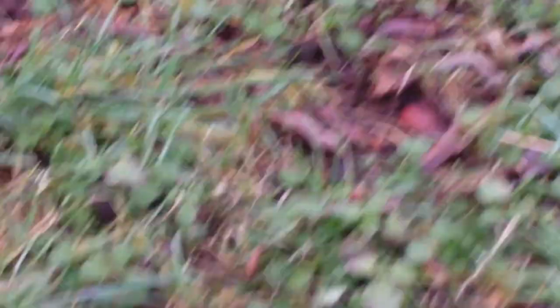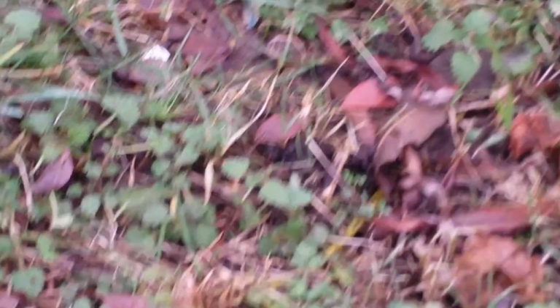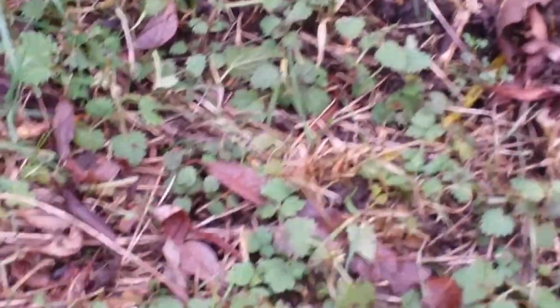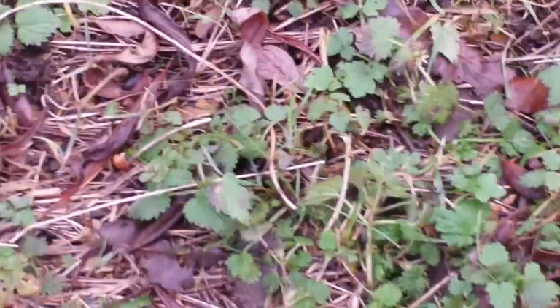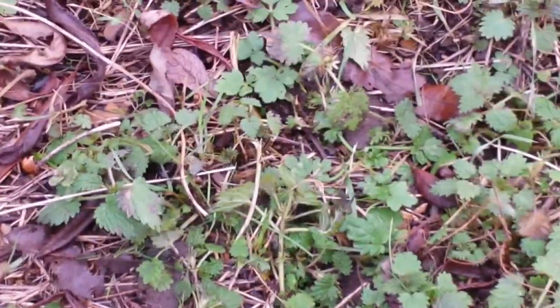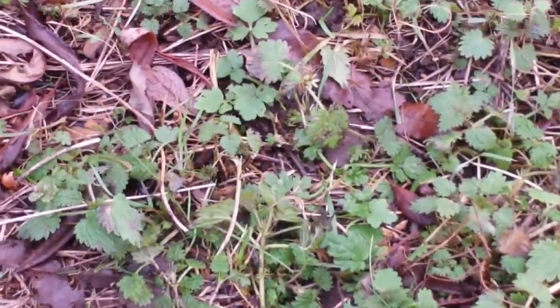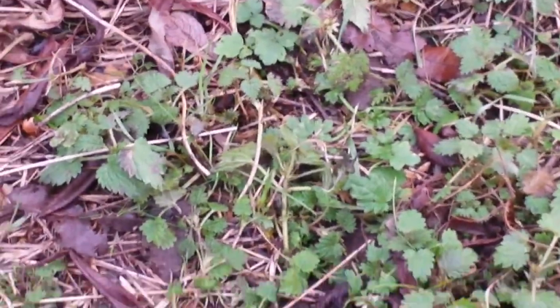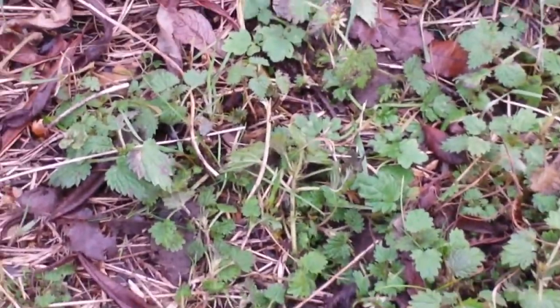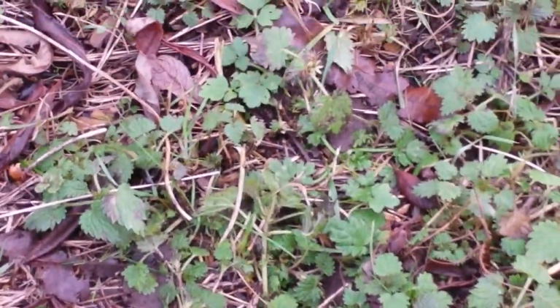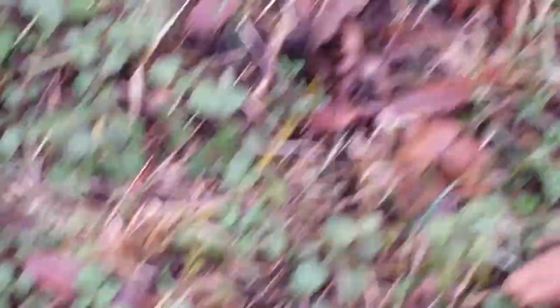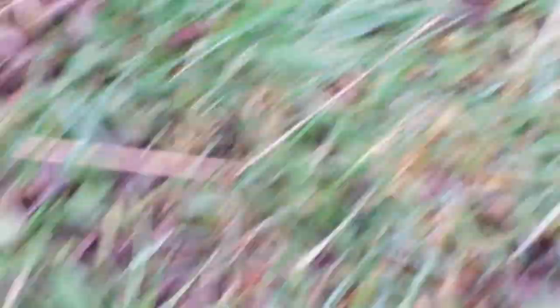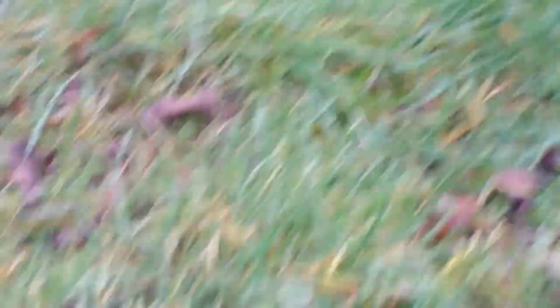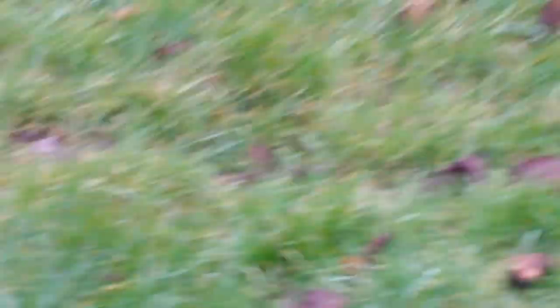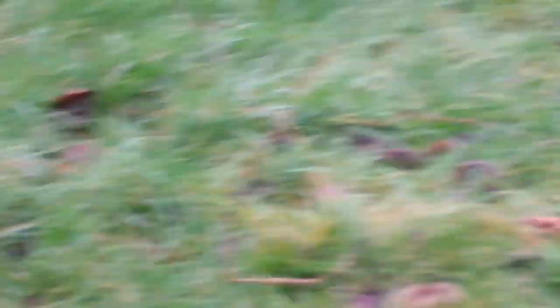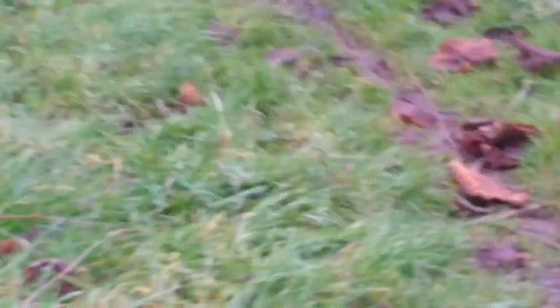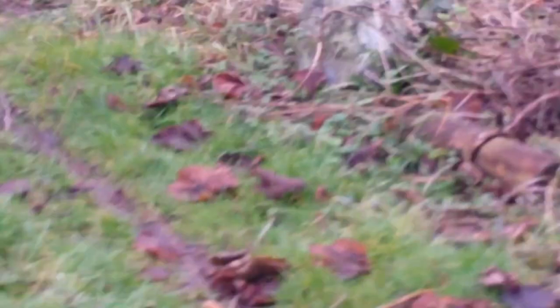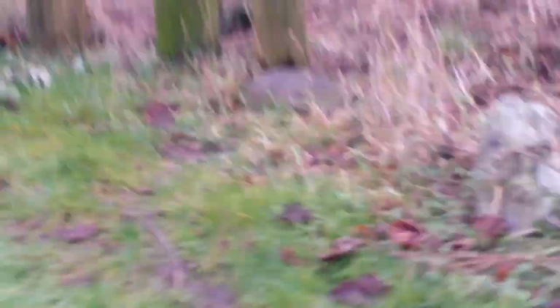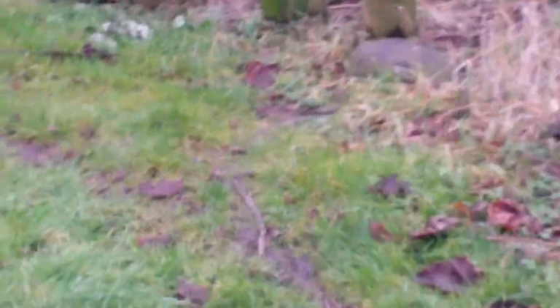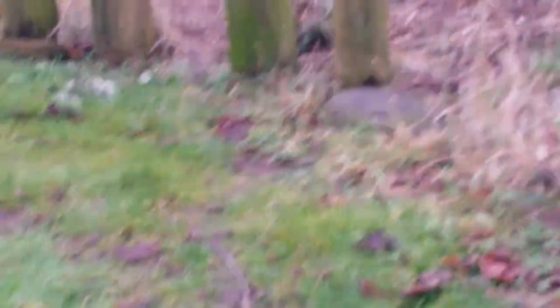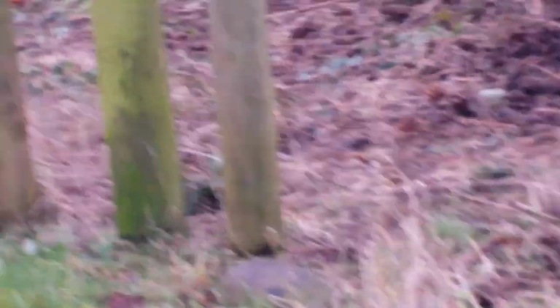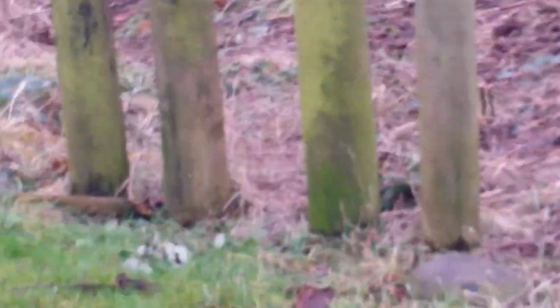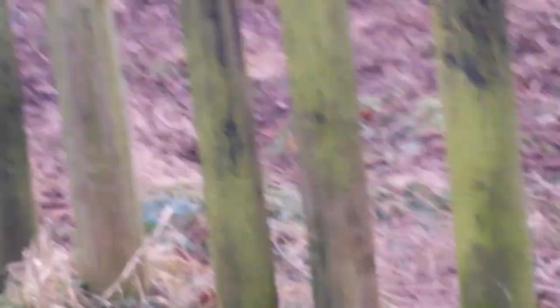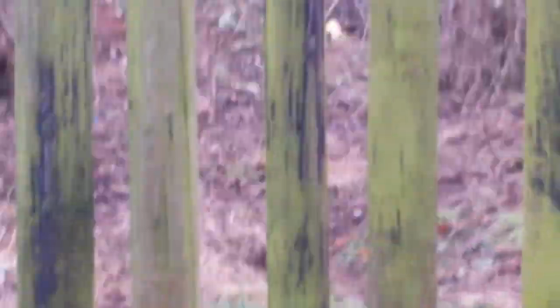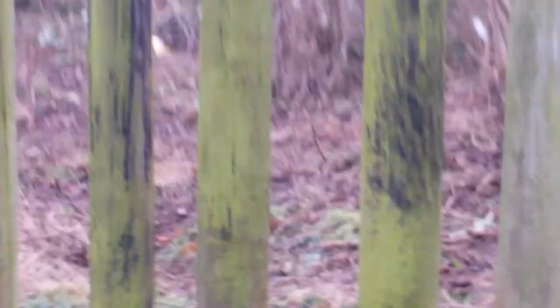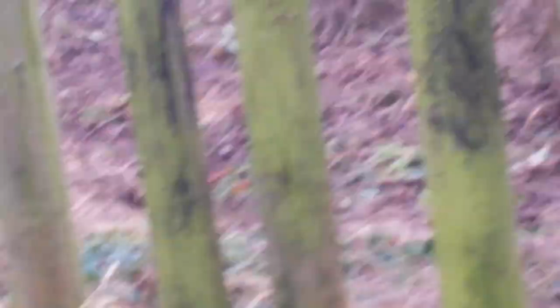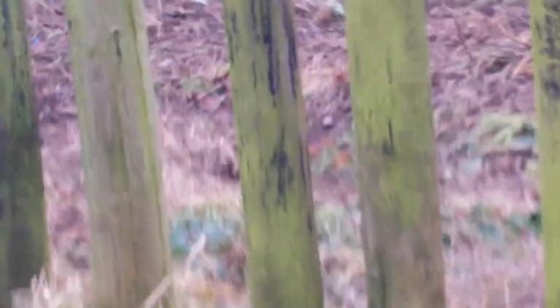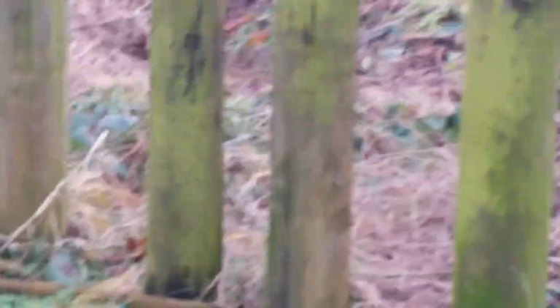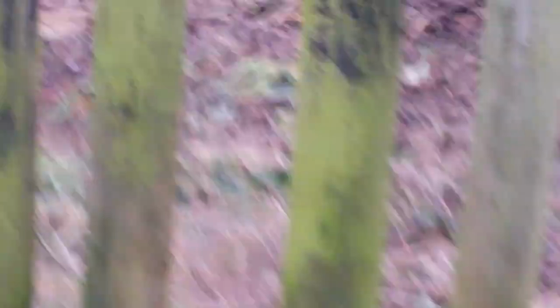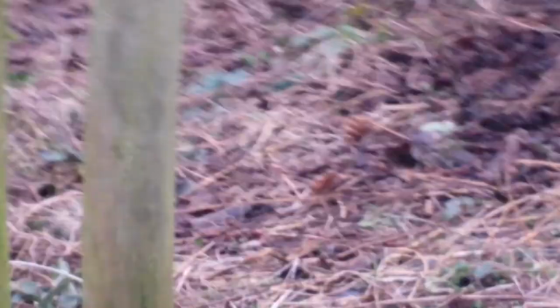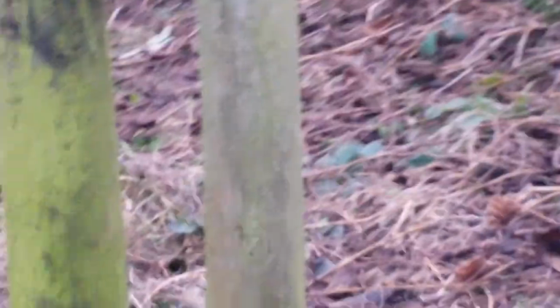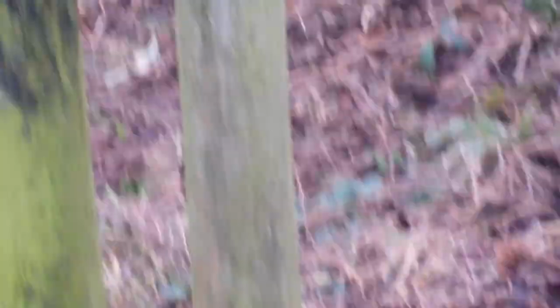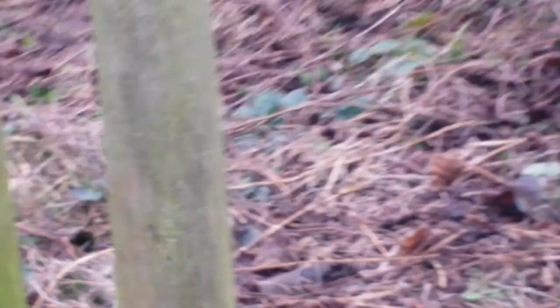Here's the nettle patch. They've cut it right back at the moment but they're coming through, so we've just been able to pick some of those for tea and soup.